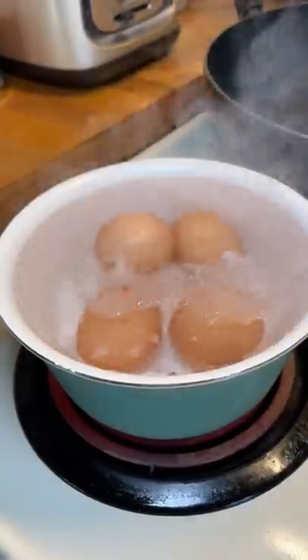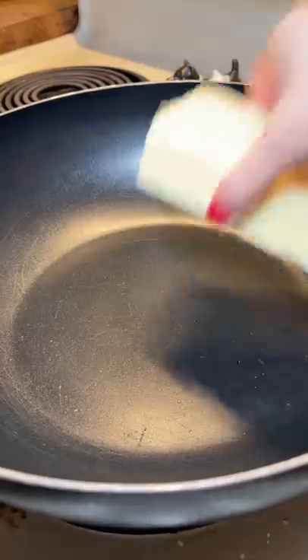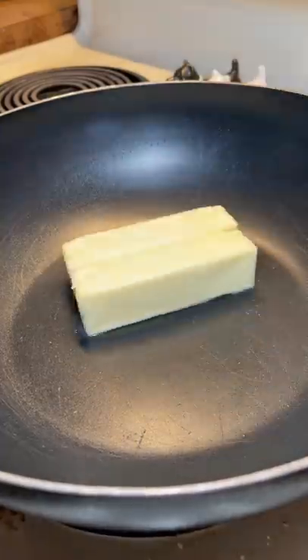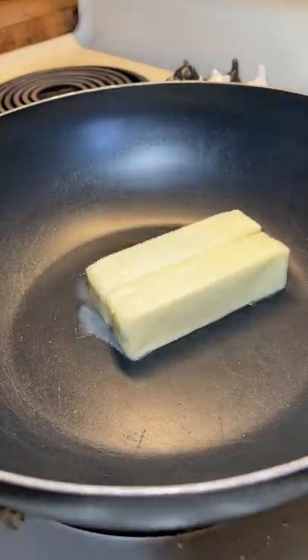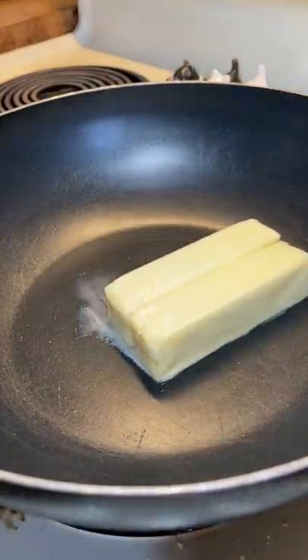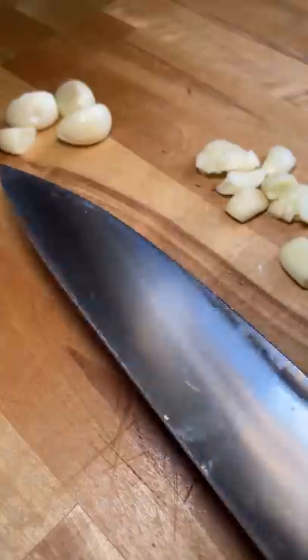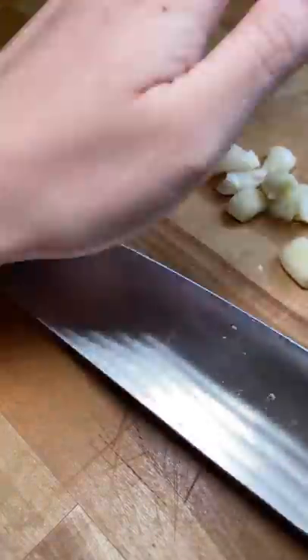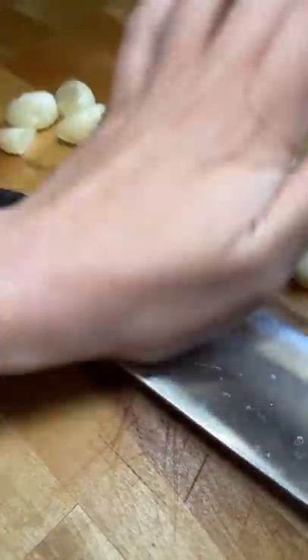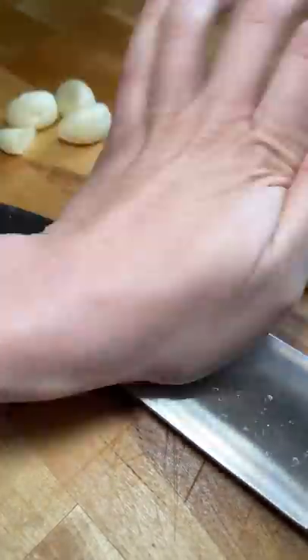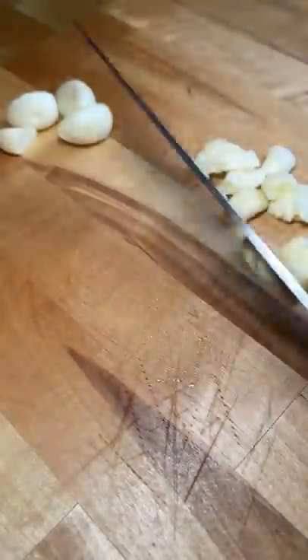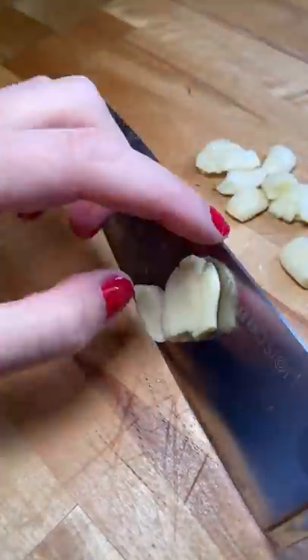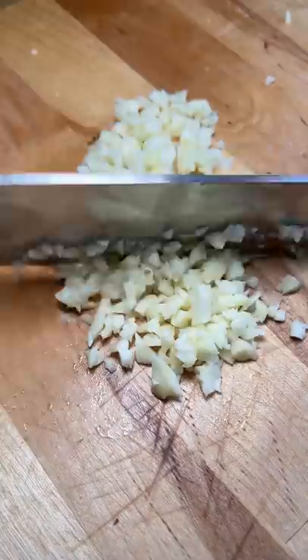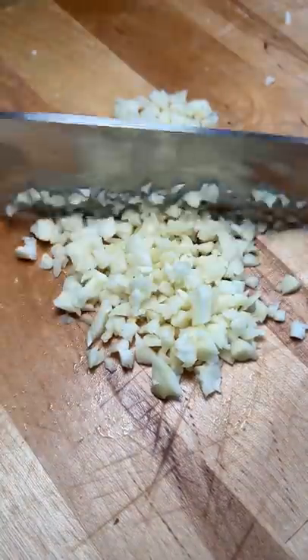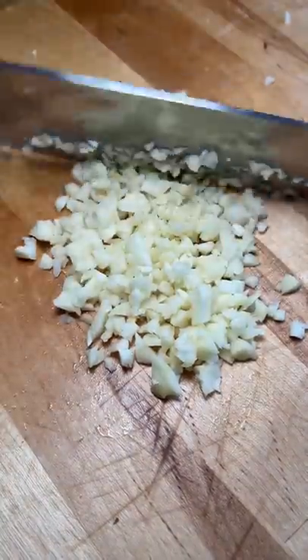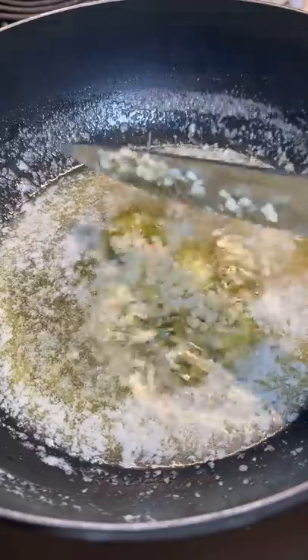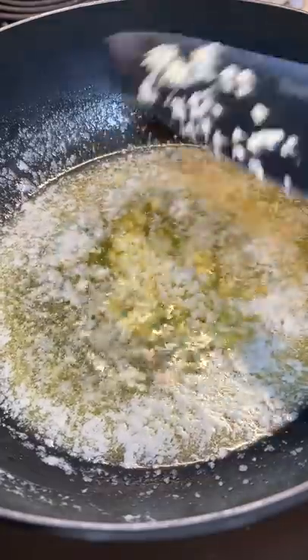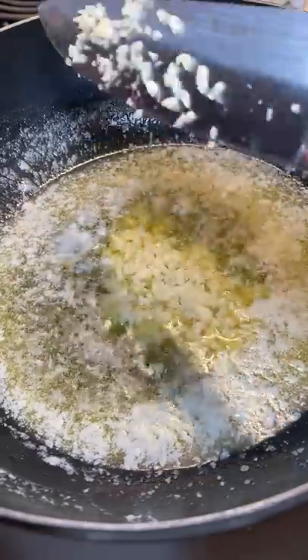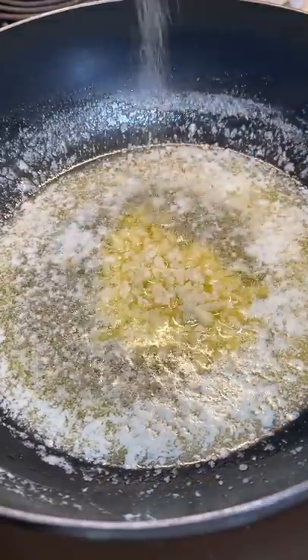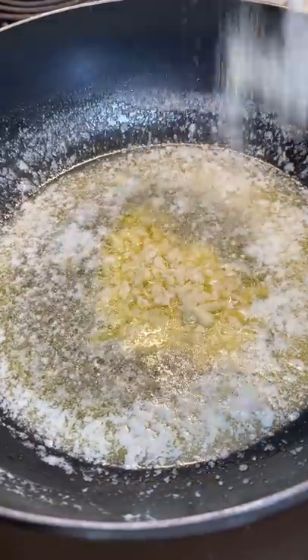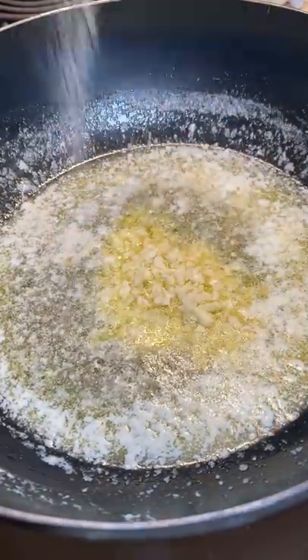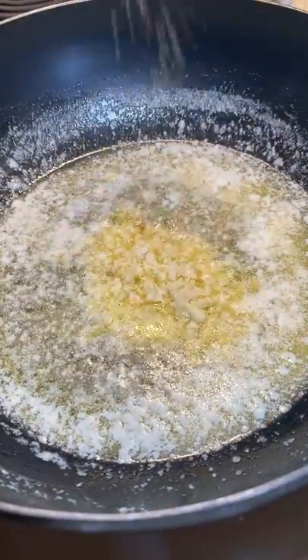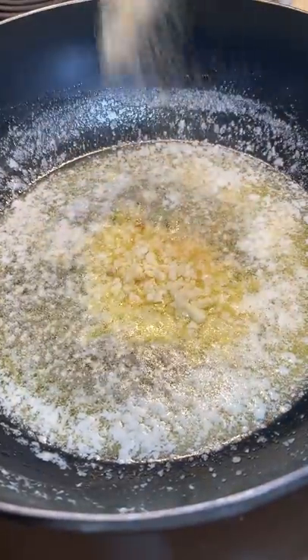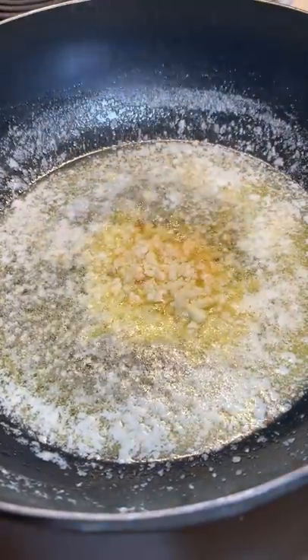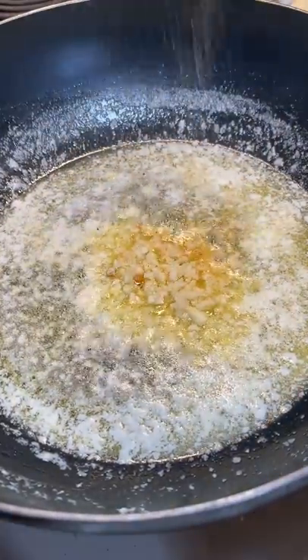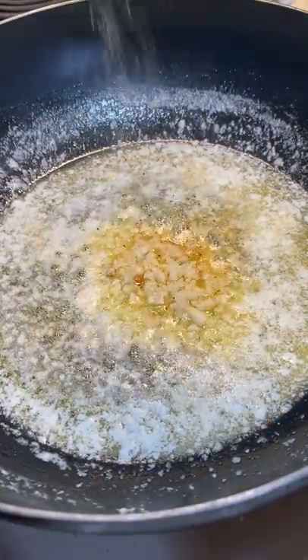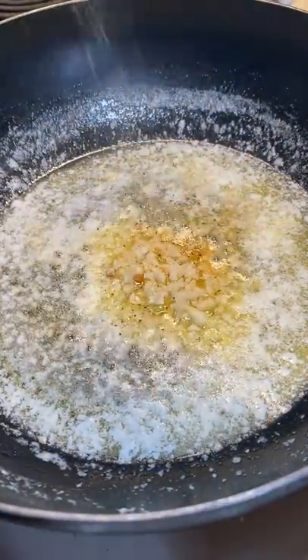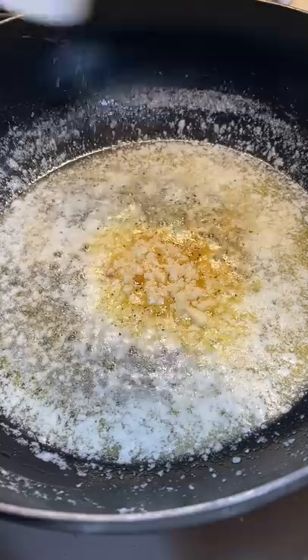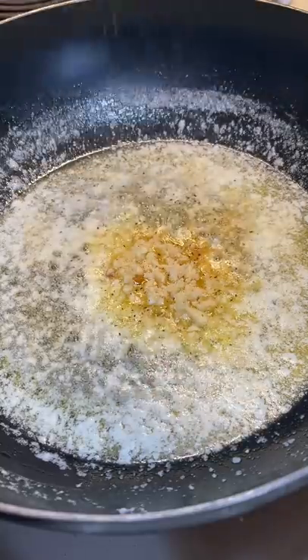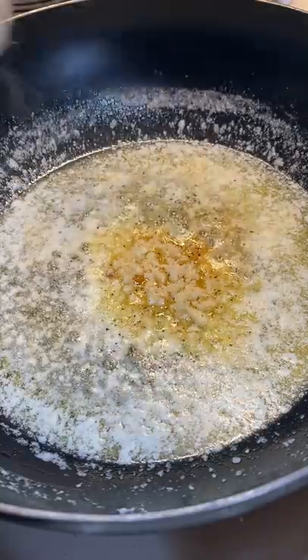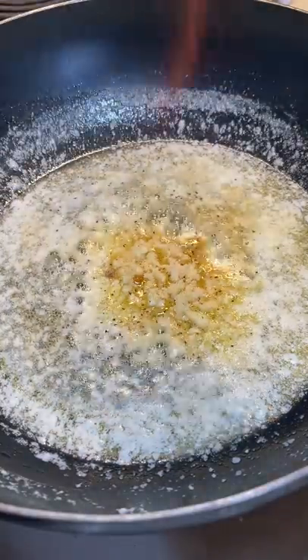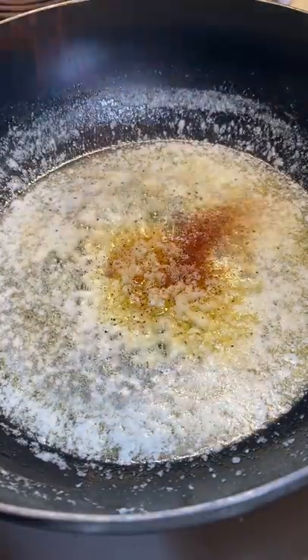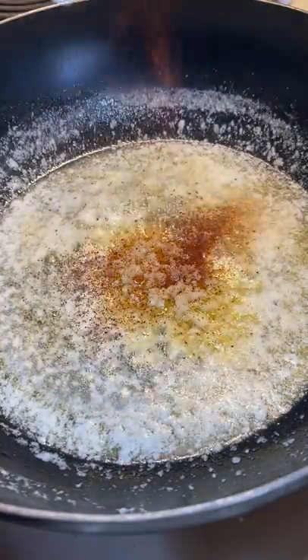First I boiled the potatoes and some eggs. Then for the butter sauce I added two sticks of butter and some crushed and minced garlic. Next I added garlic powder, onion powder, lemon pepper seasoning, and chili powder.